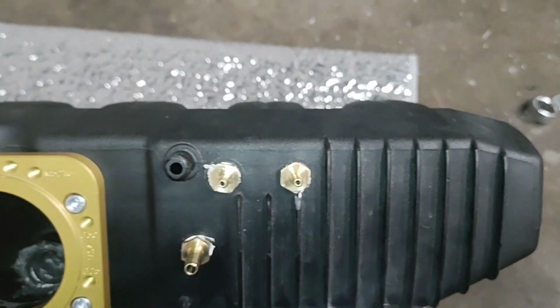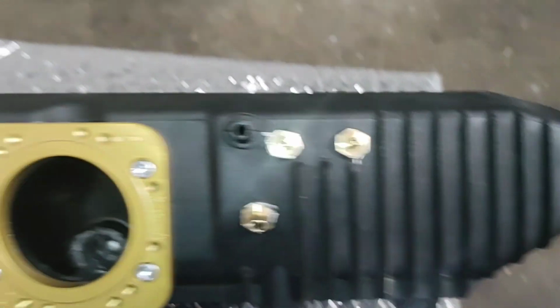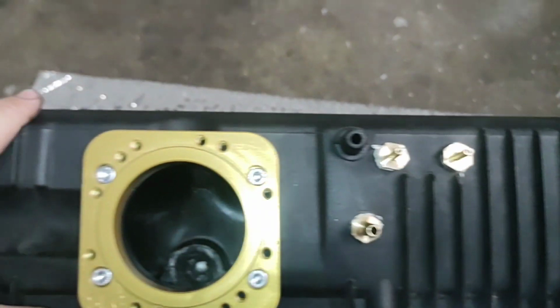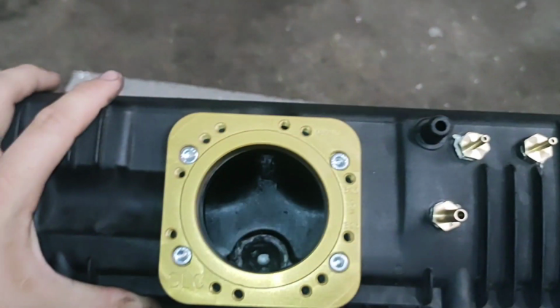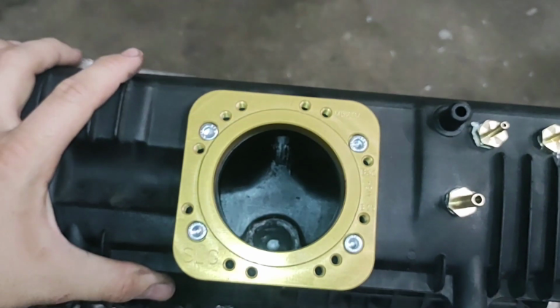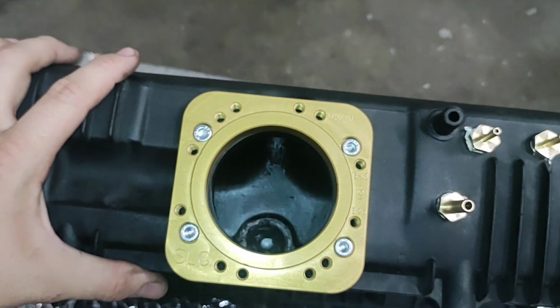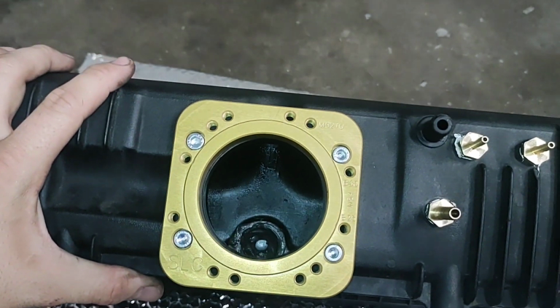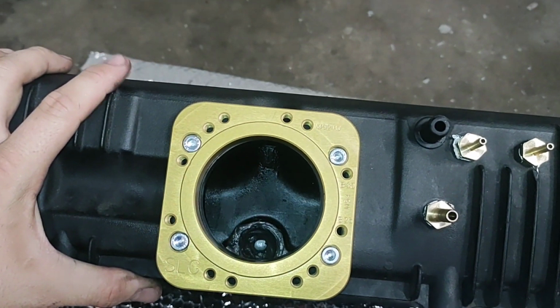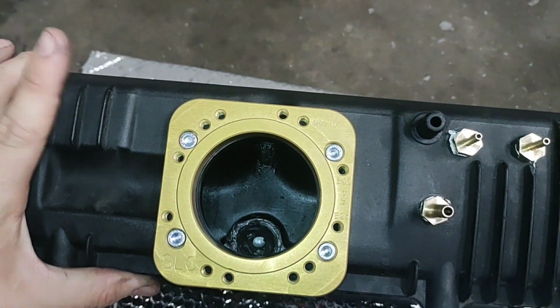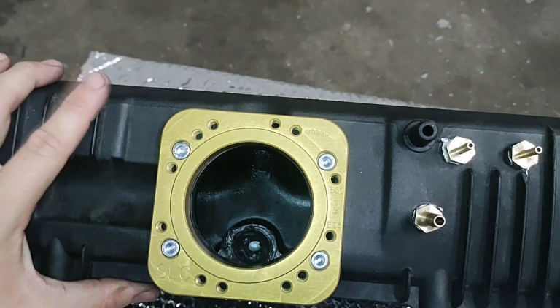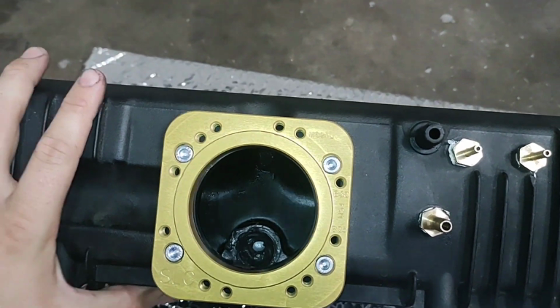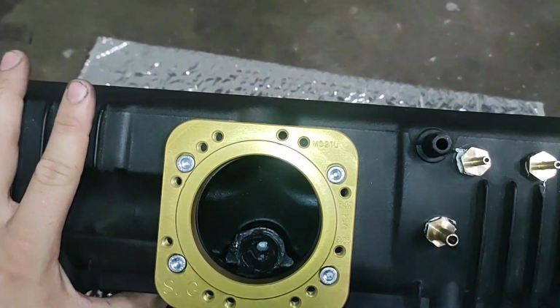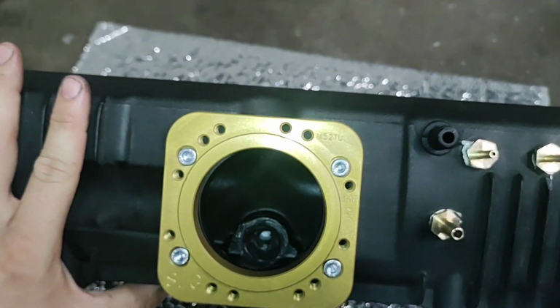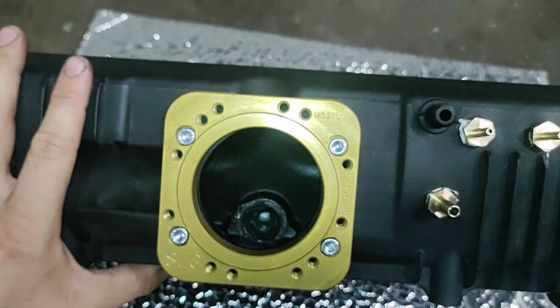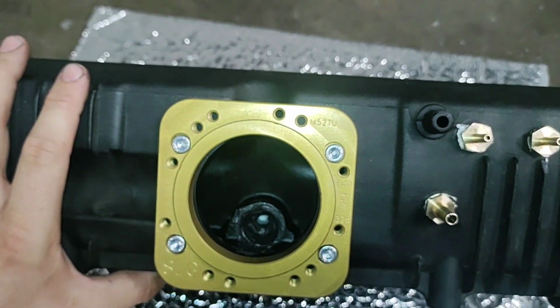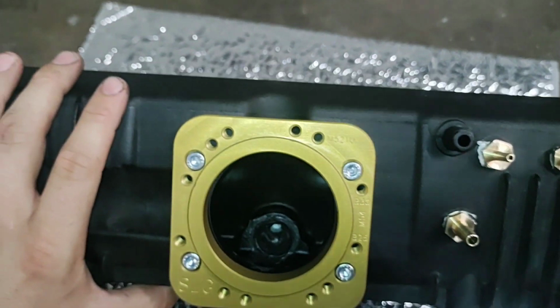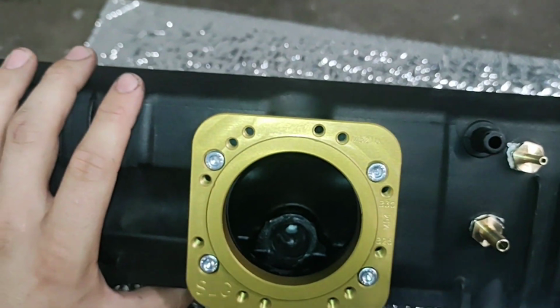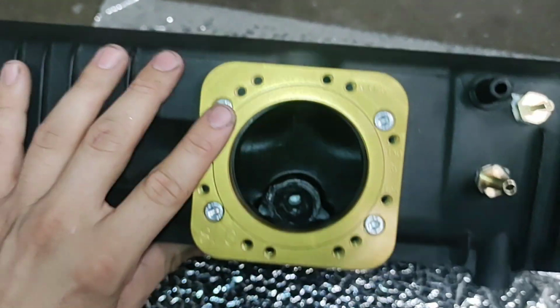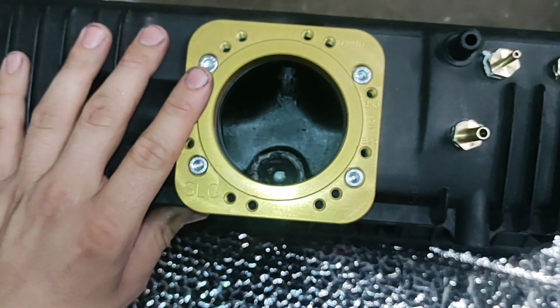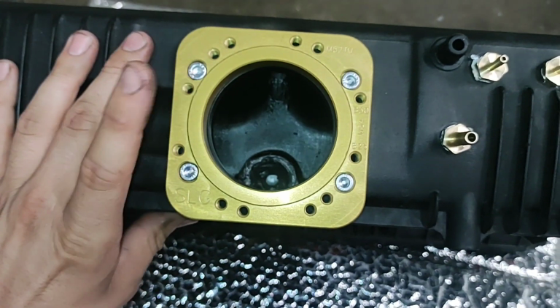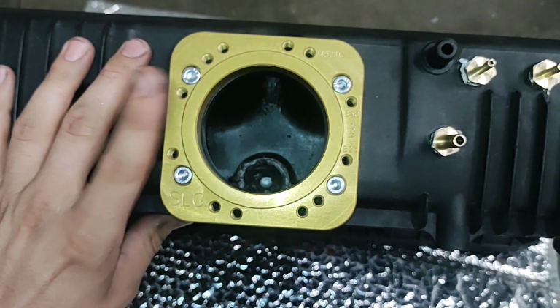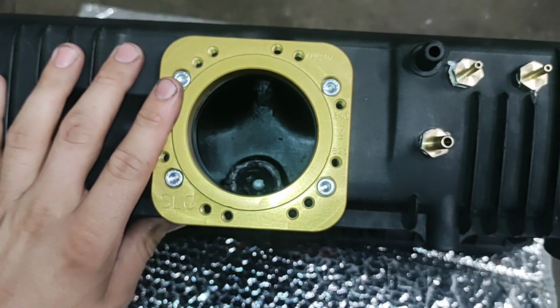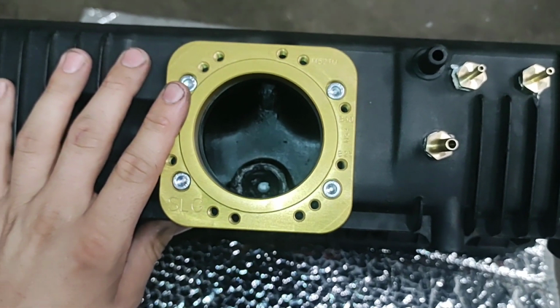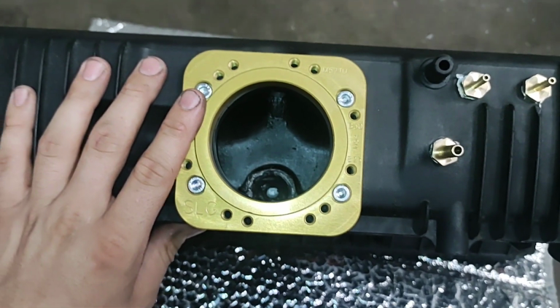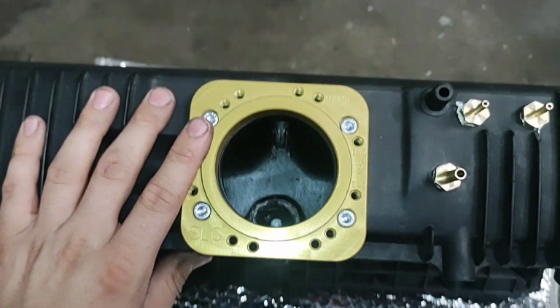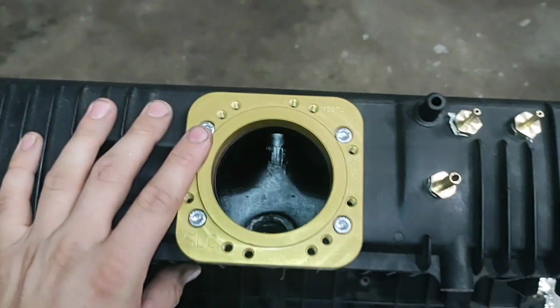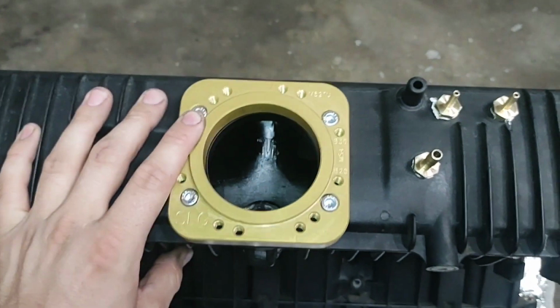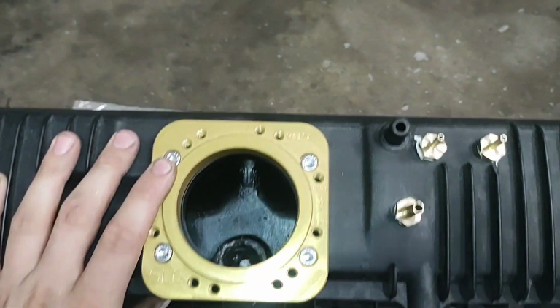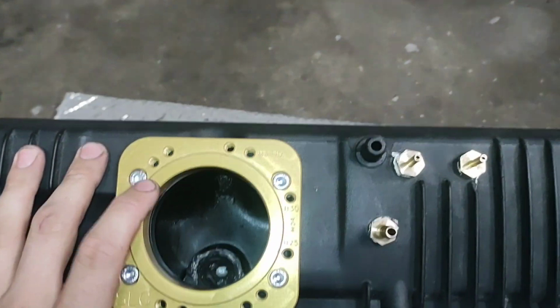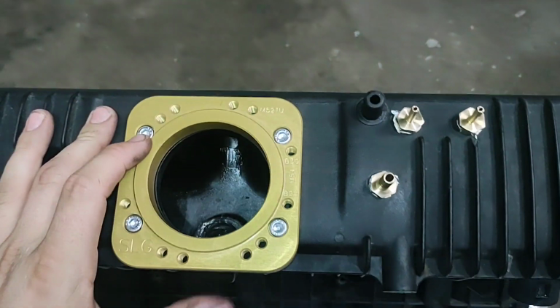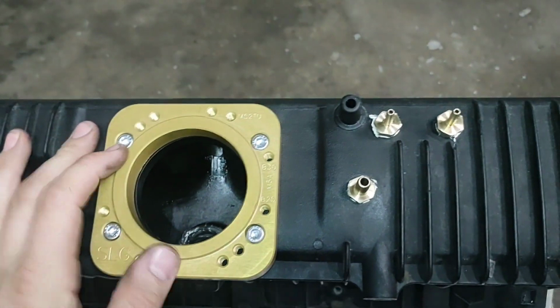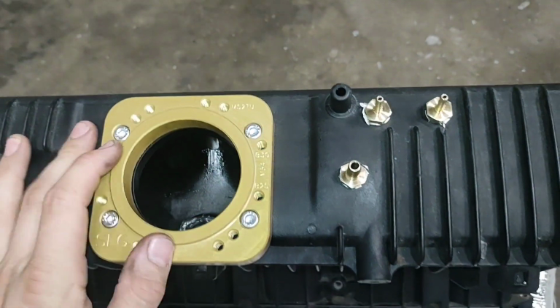You can see I've got, for the M54 drive-by-wire throttle body, the Seams Legit Garage throttle body adapter installed.